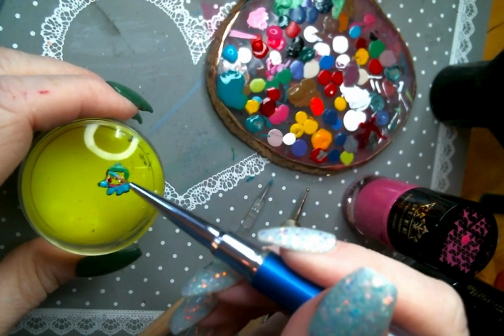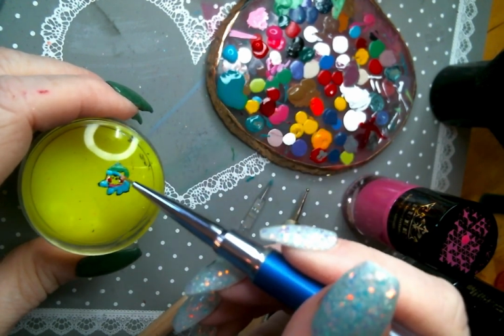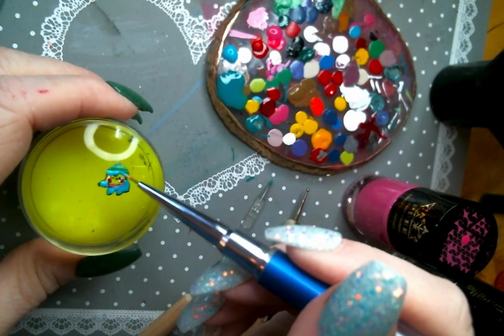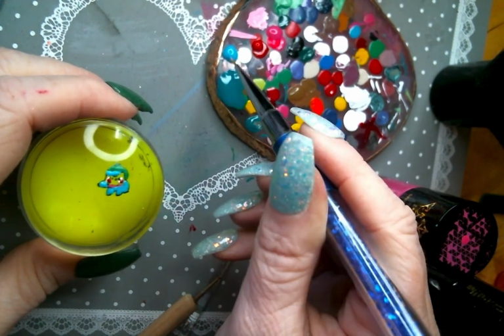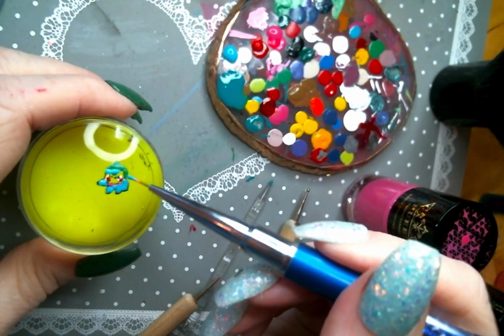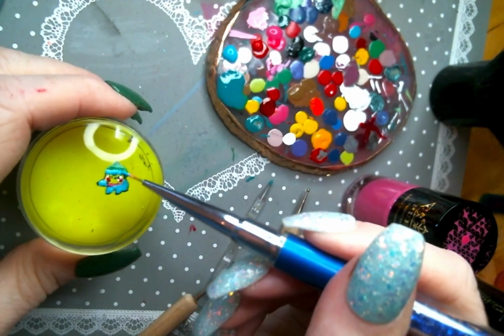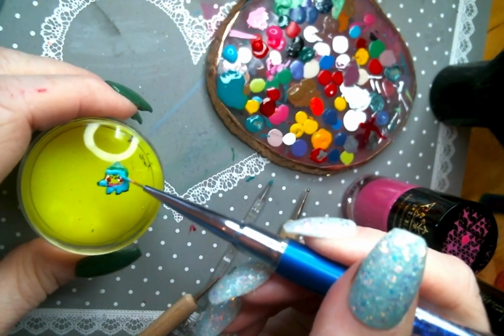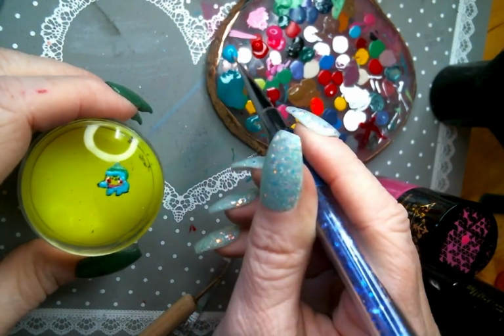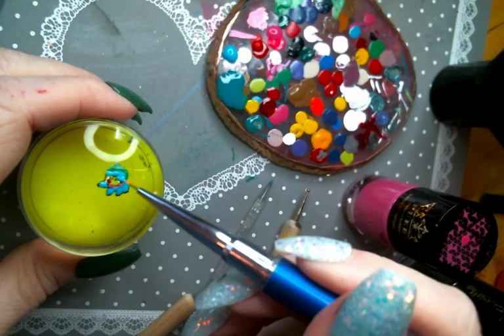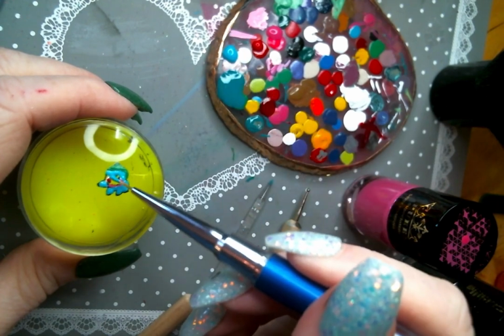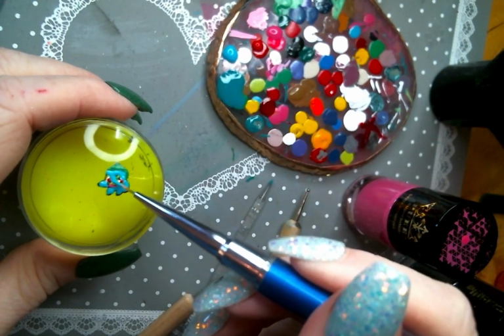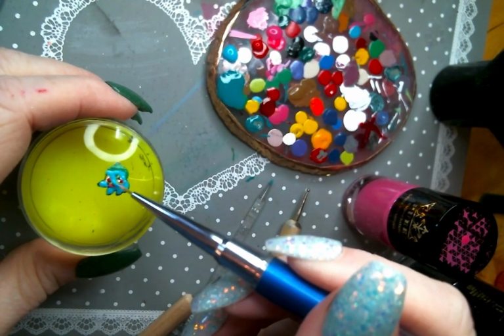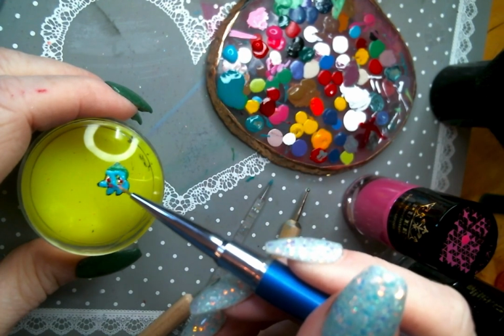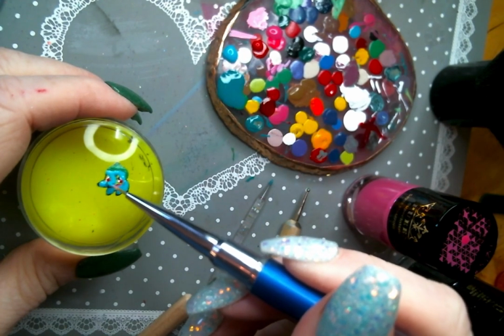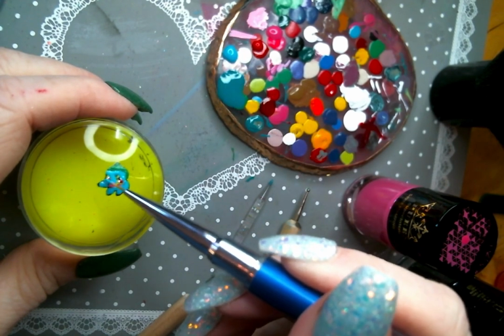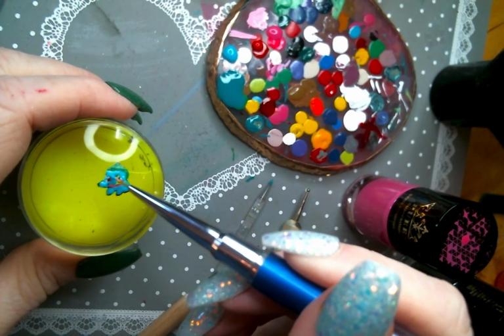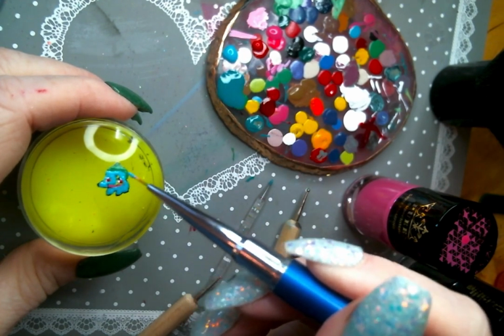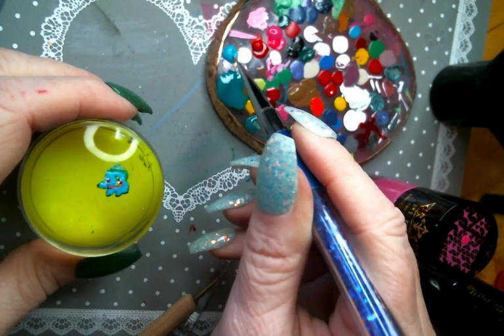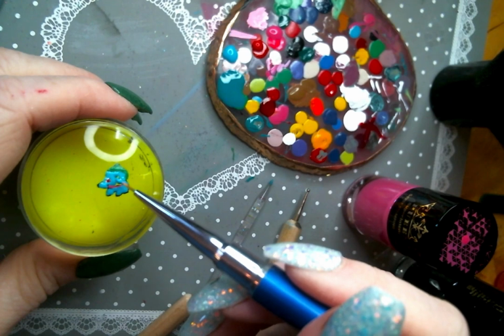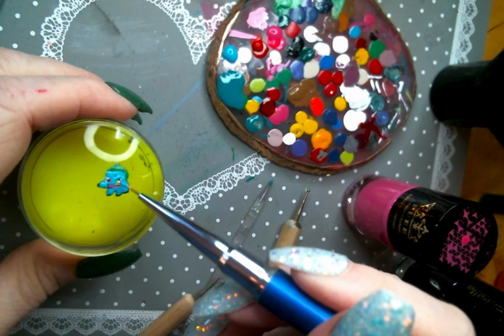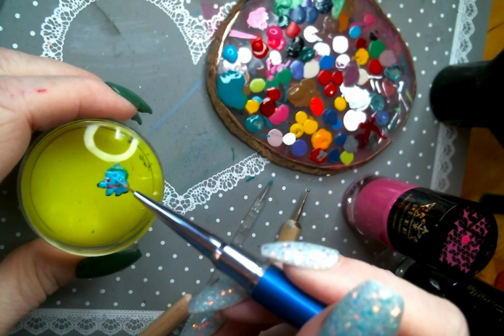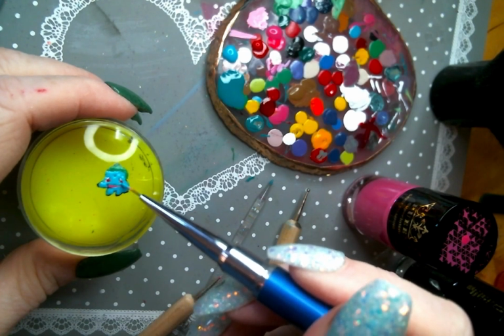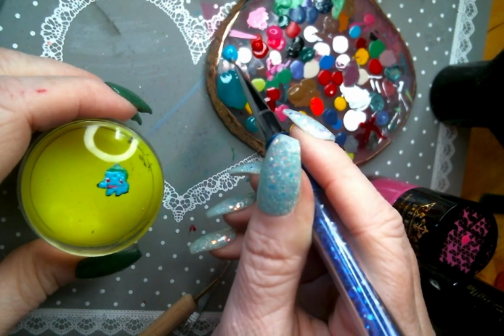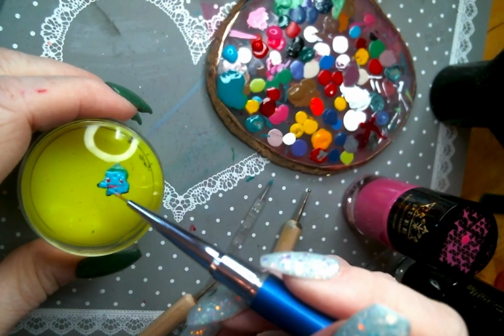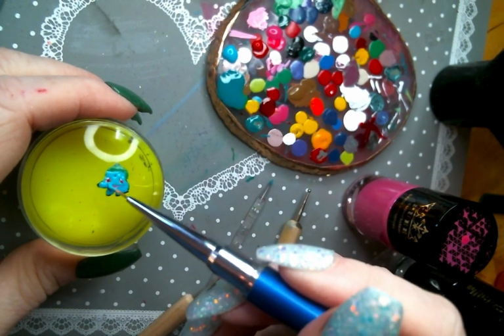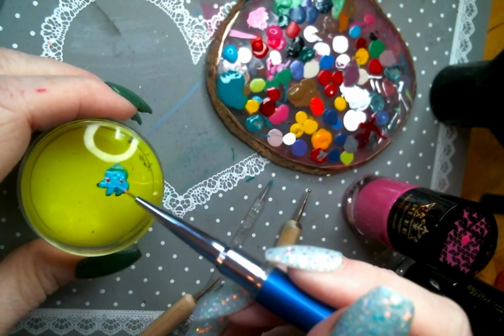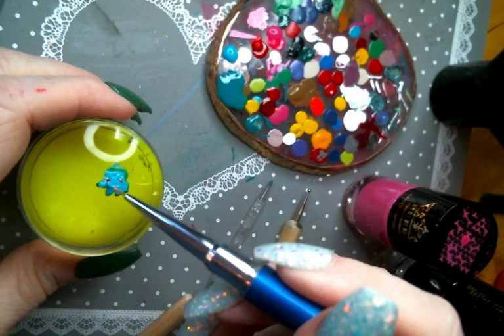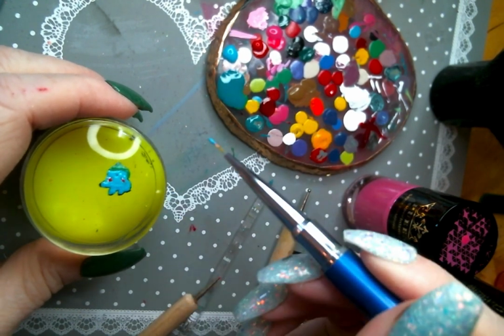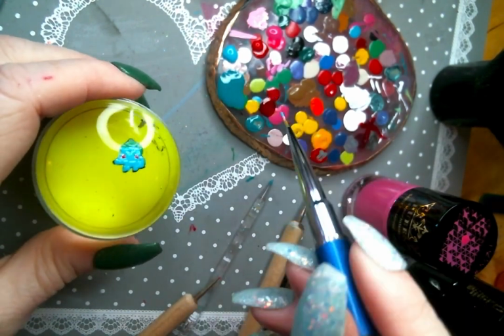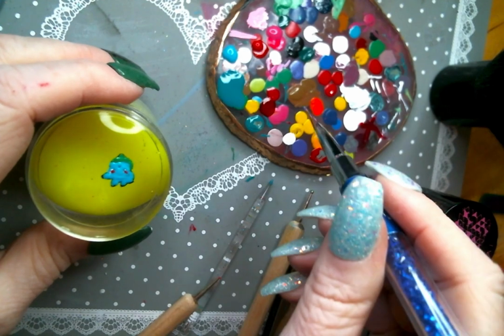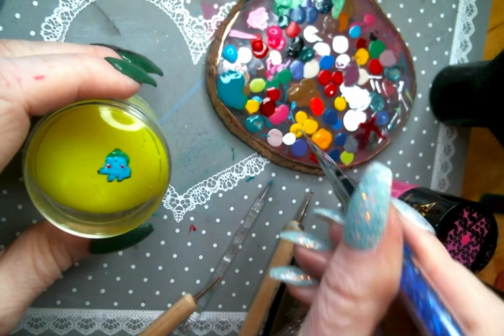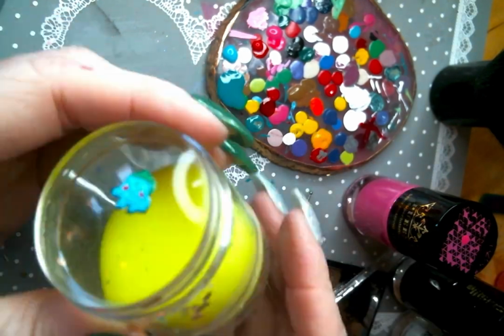If you've ever seen someone painting windows from the inside, it's the same exact philosophy. And again, I'm going to, as best I can, try to stay away from those whites, because white is going to have more of a tendency to potentially pick up the color that you put underneath it.